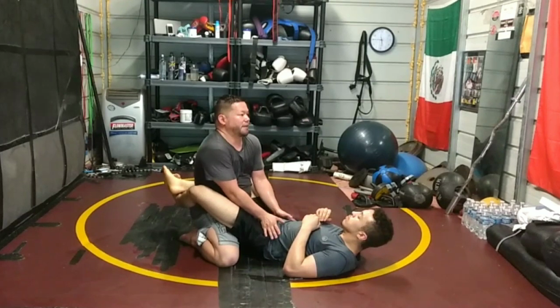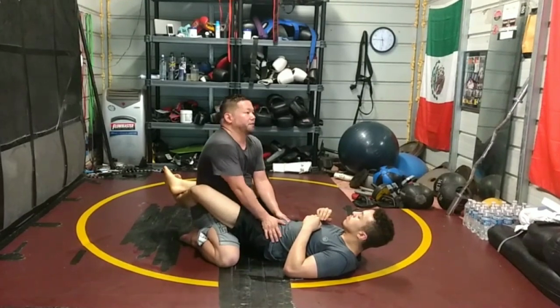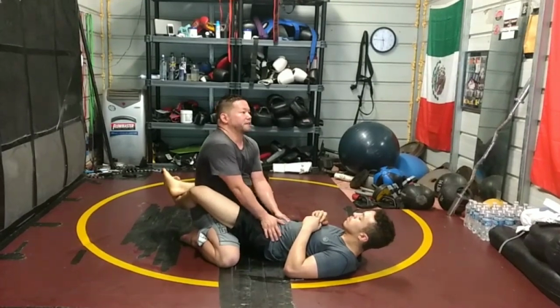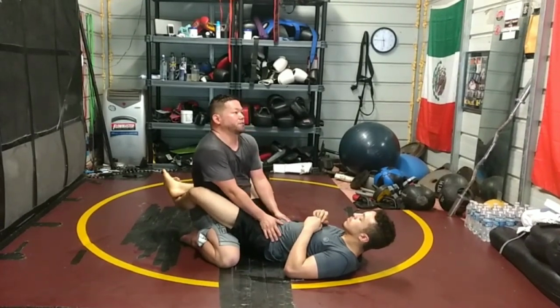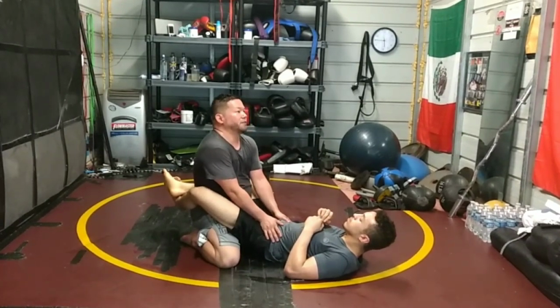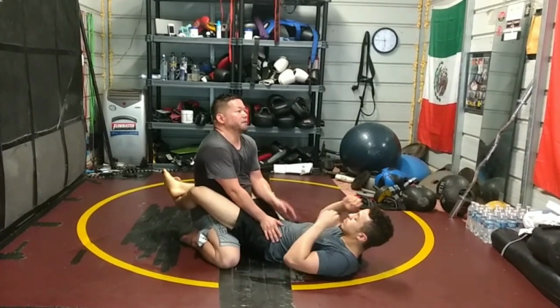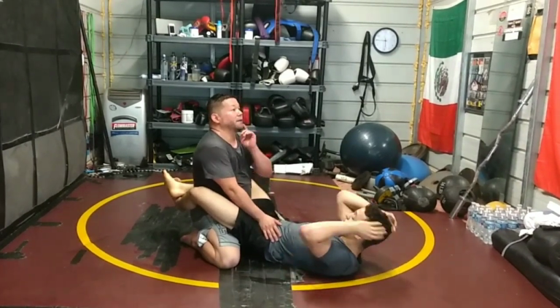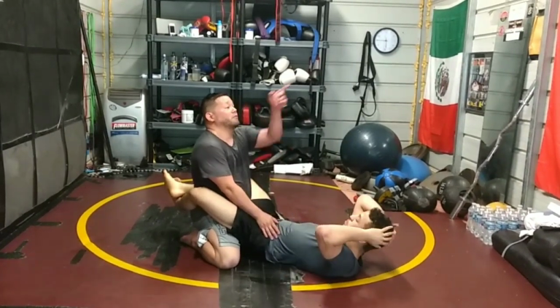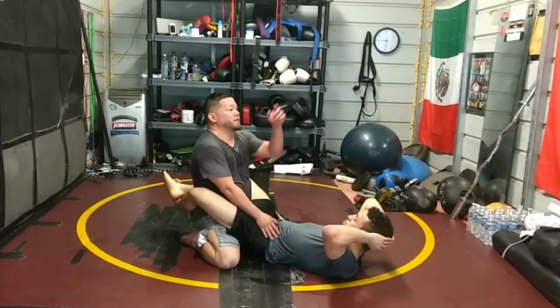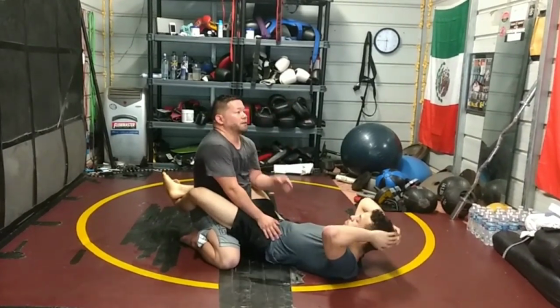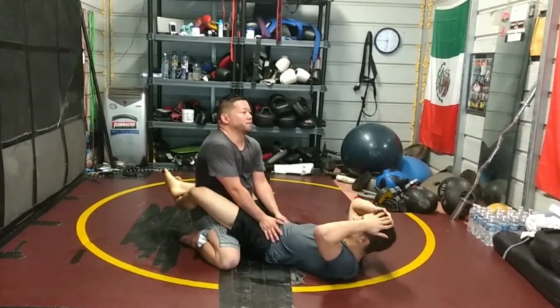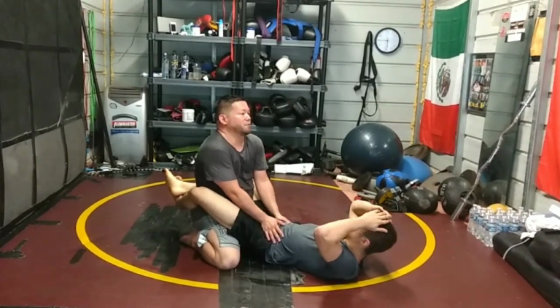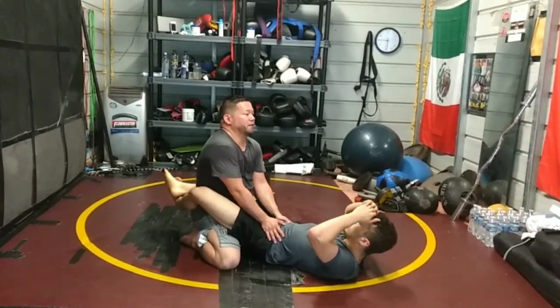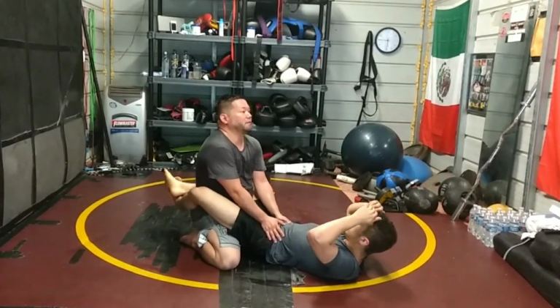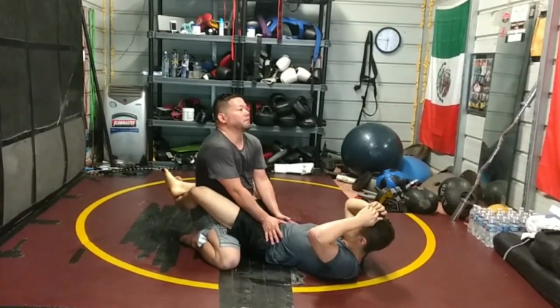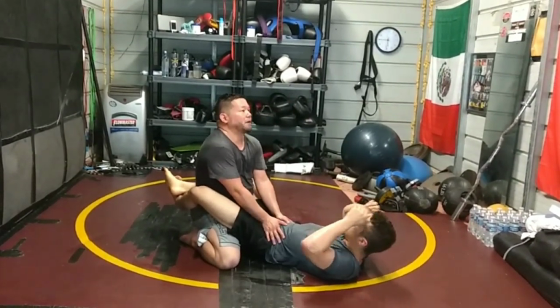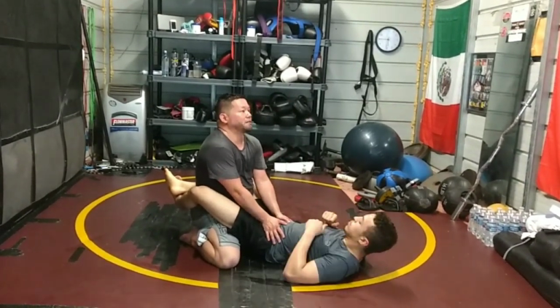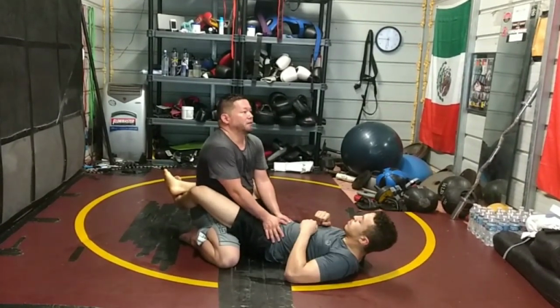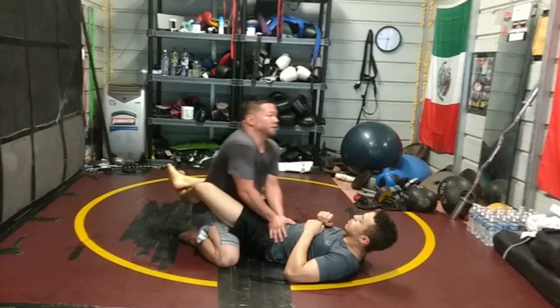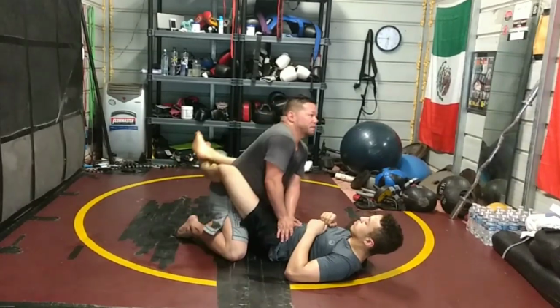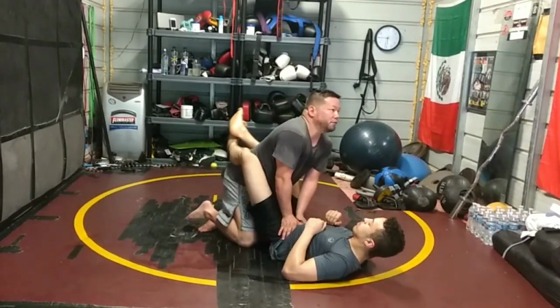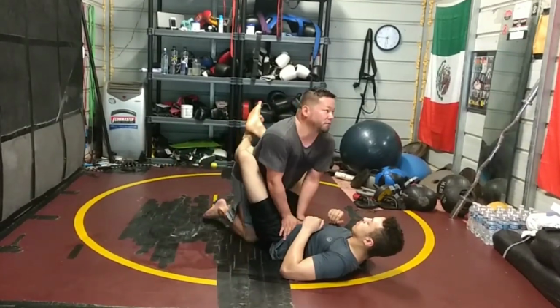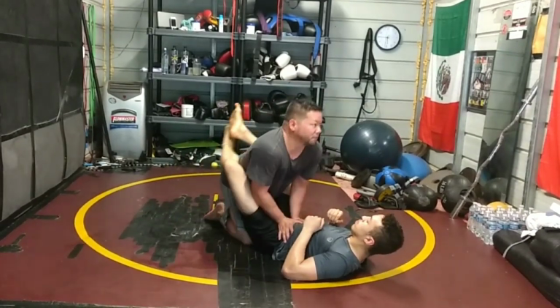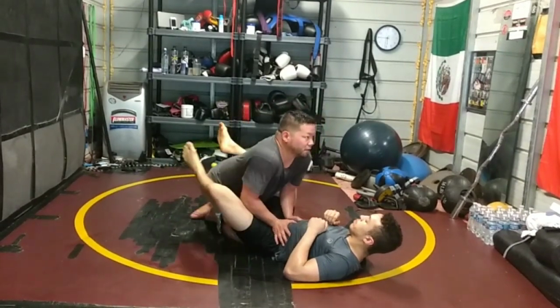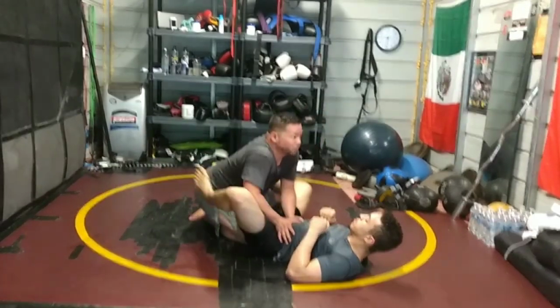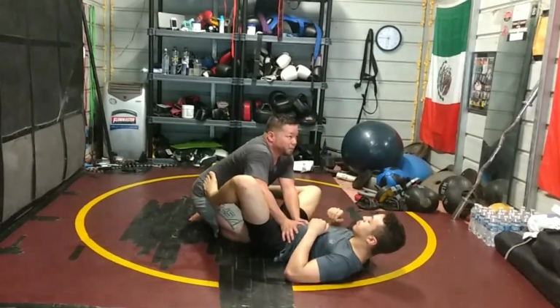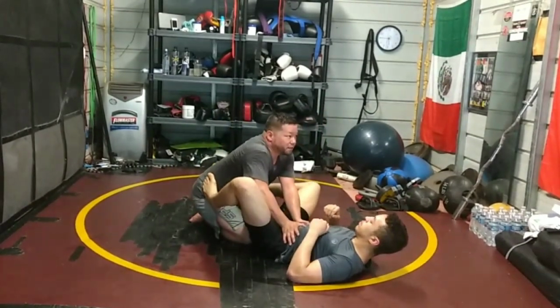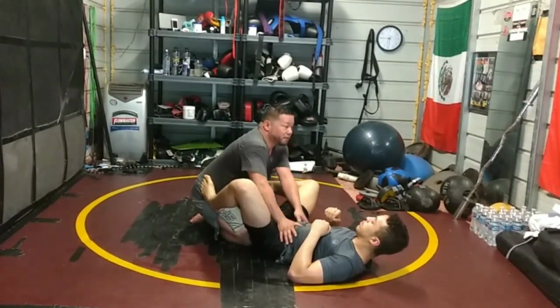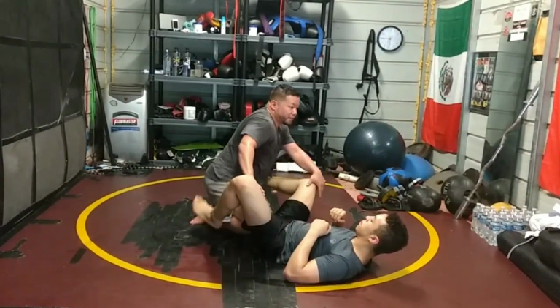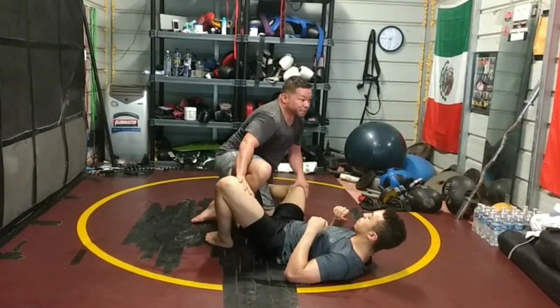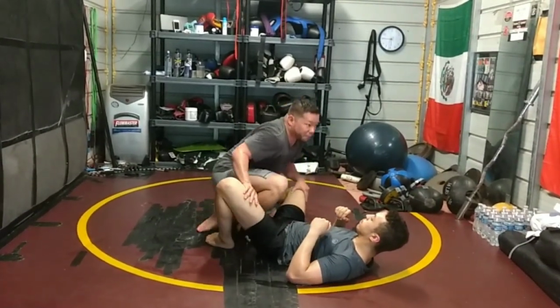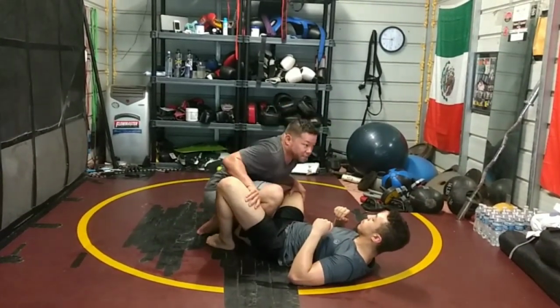Hands are here on his hips, controlling him, focusing this way so he doesn't break down my posture. Knee comes in the middle, only open his guard, and come to combat base.